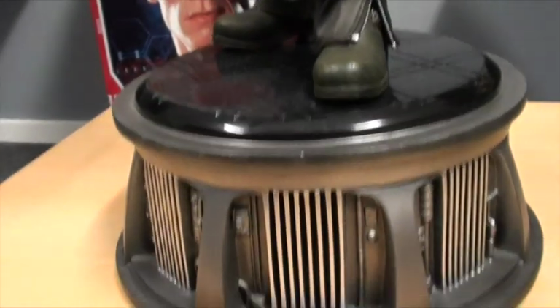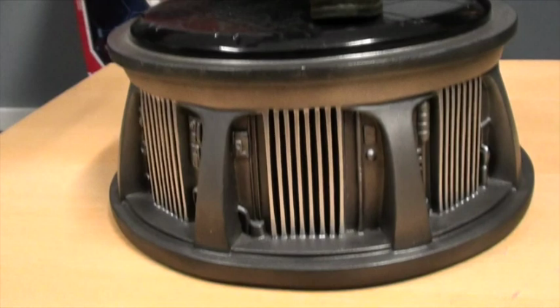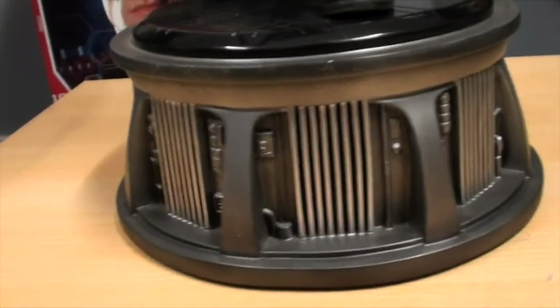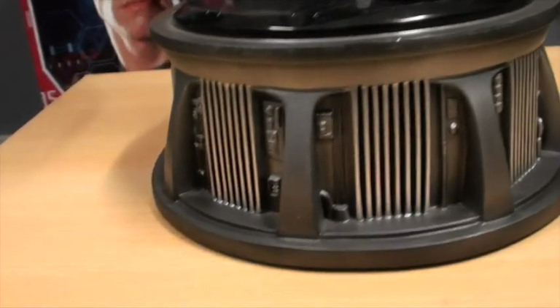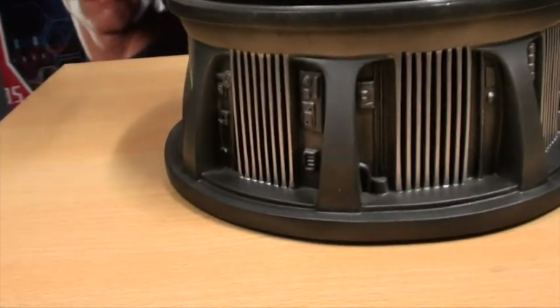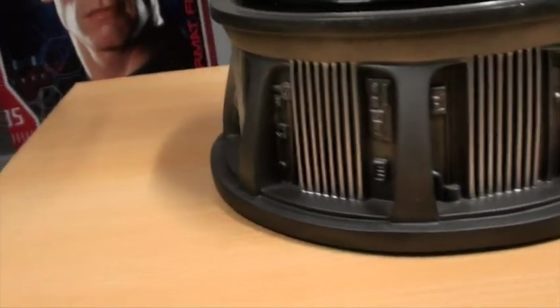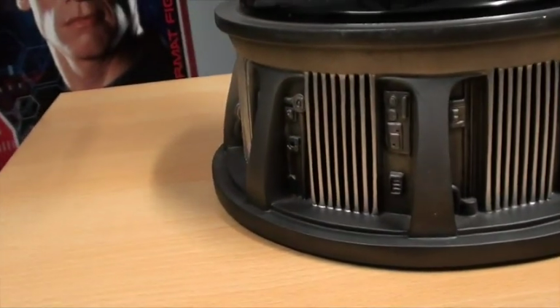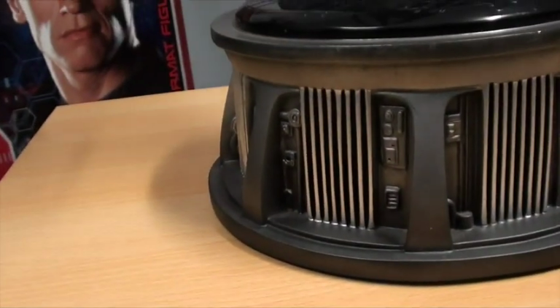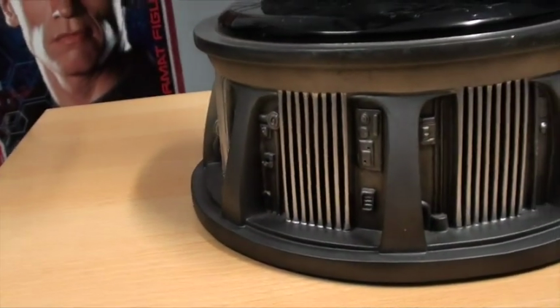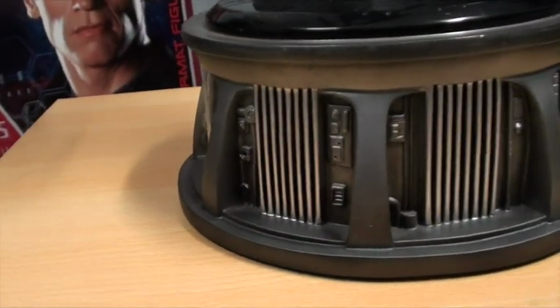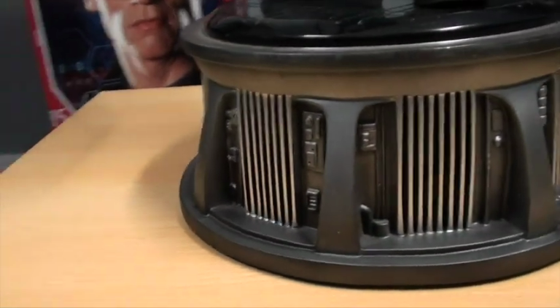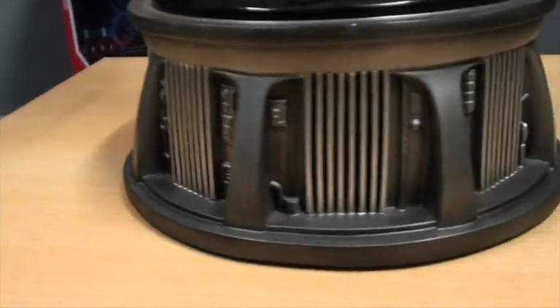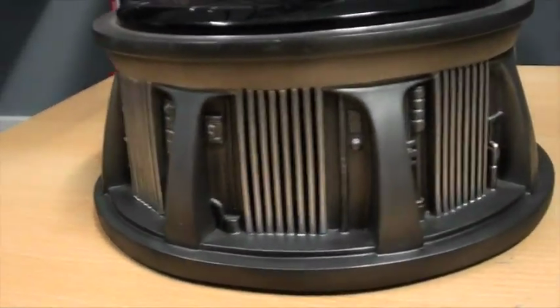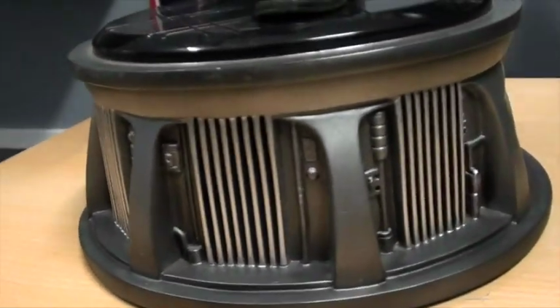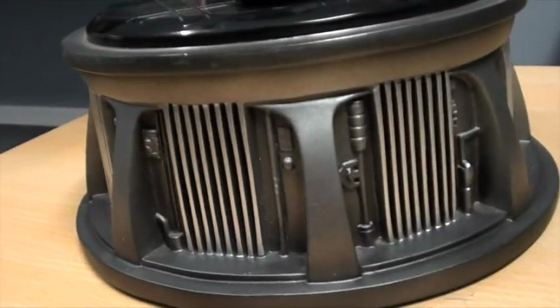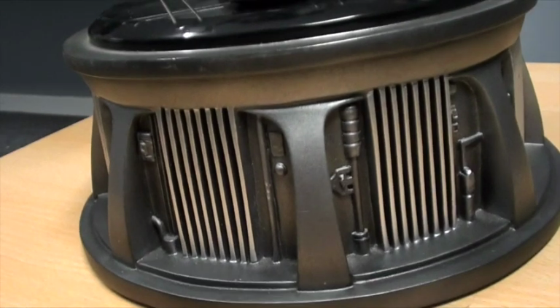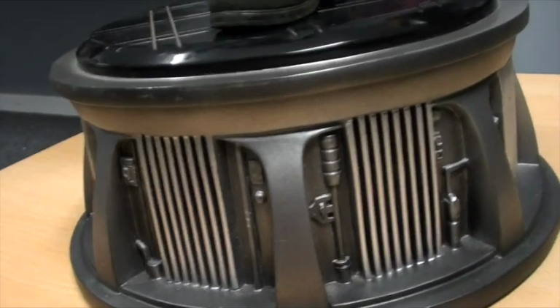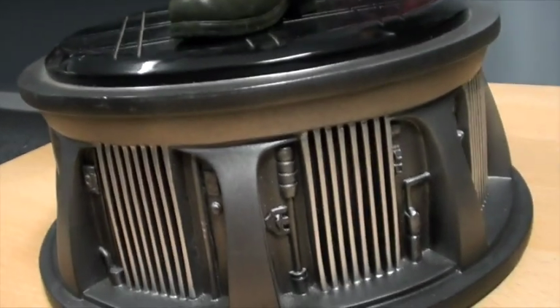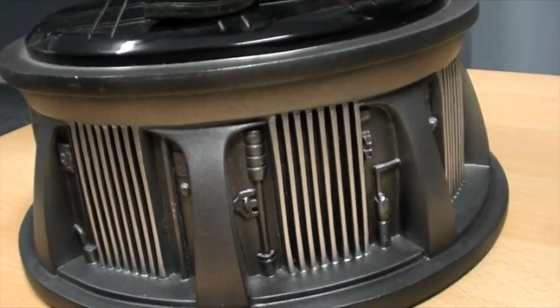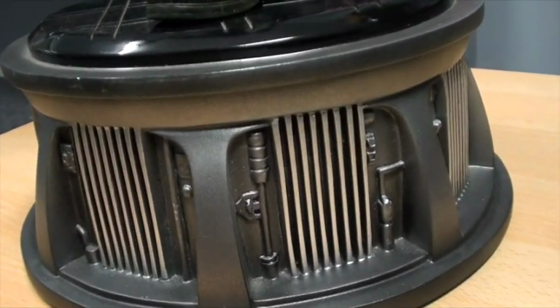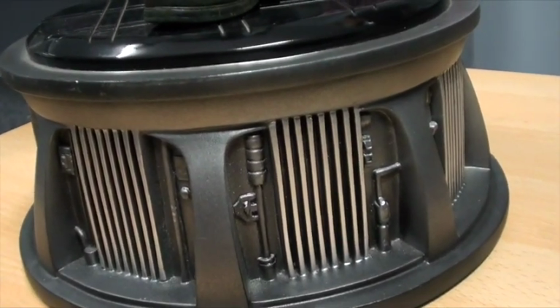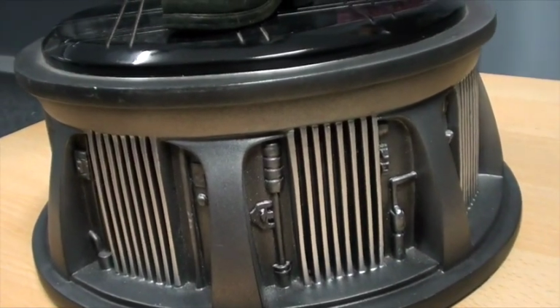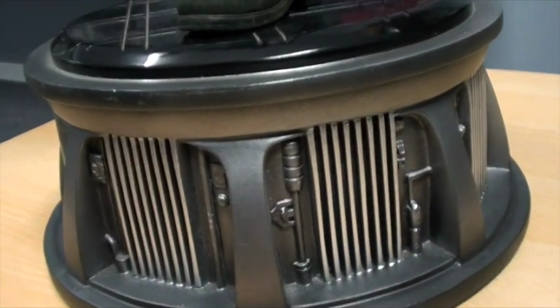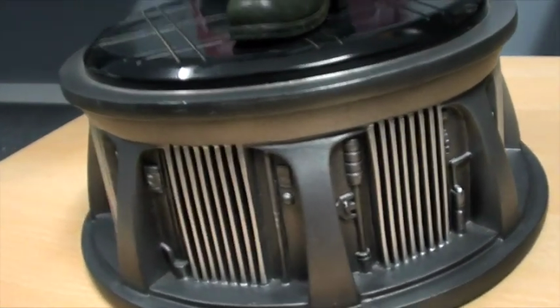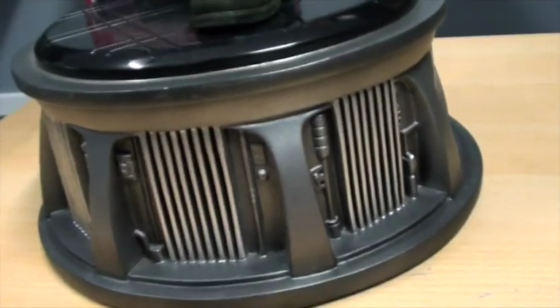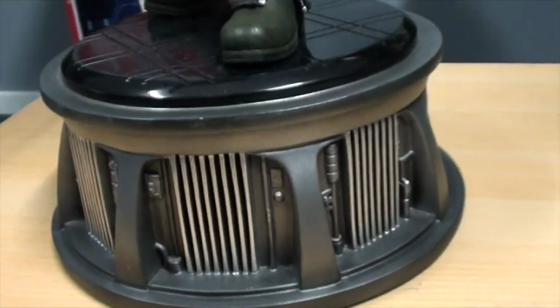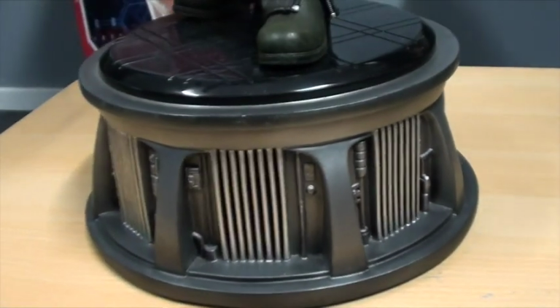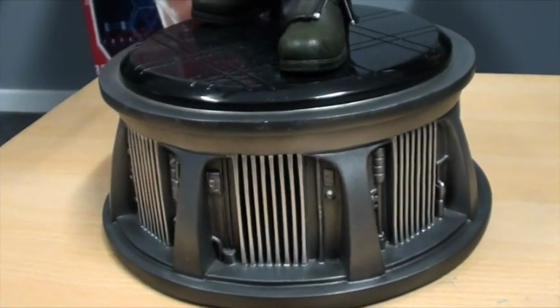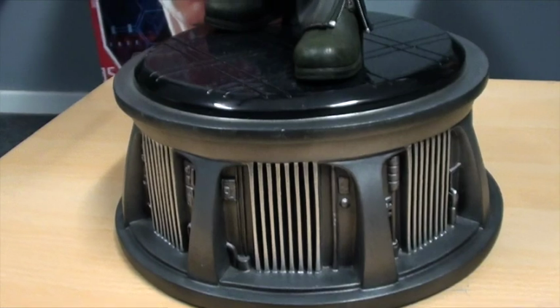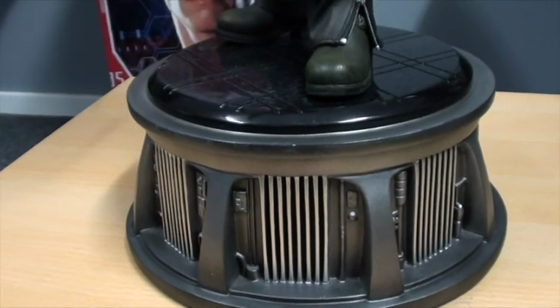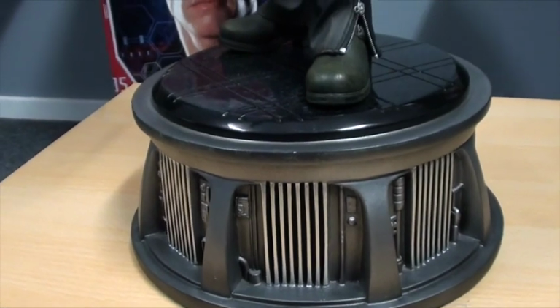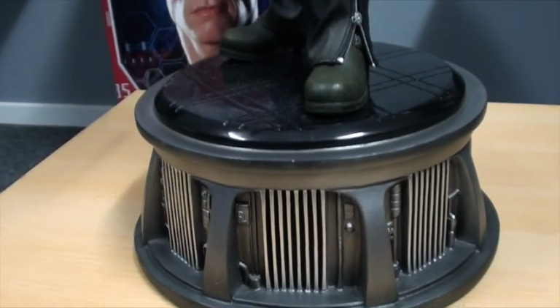Around the sides of the base though, I don't know — I could take it or leave it. It doesn't really add anything to the bottom of the base there, the sides of it. Not great there.